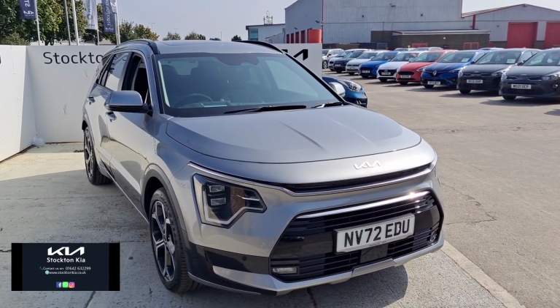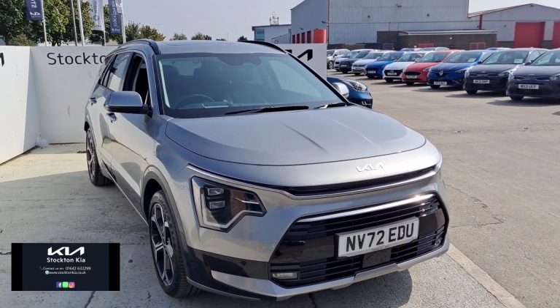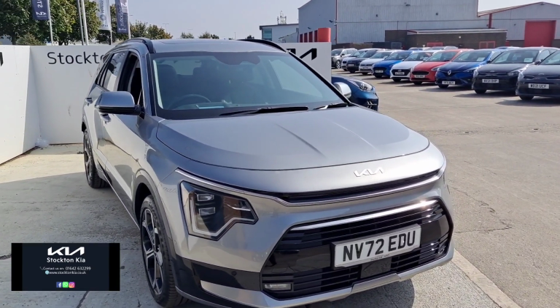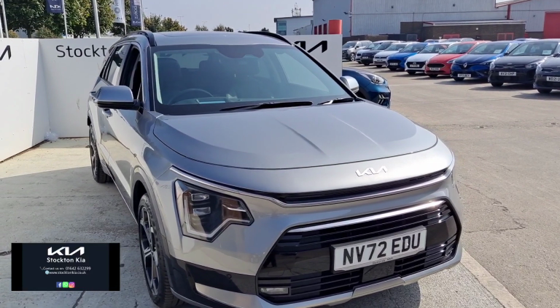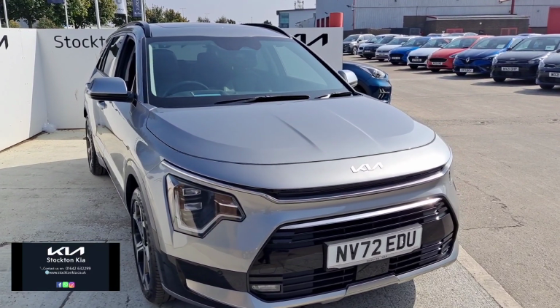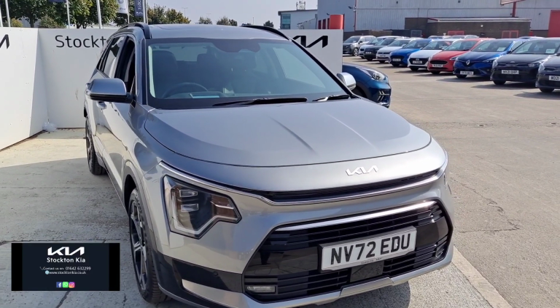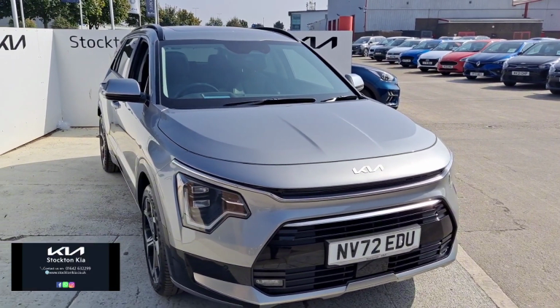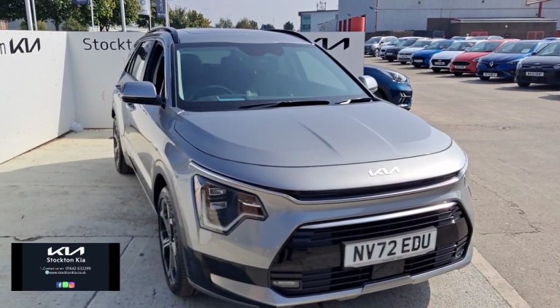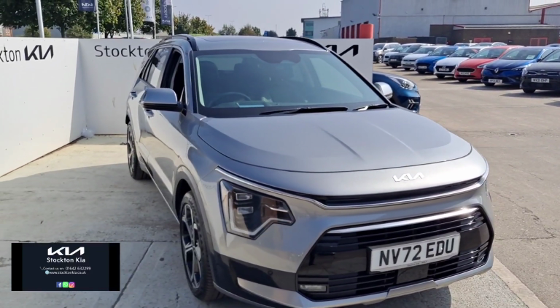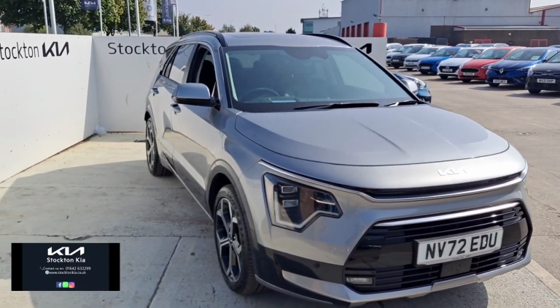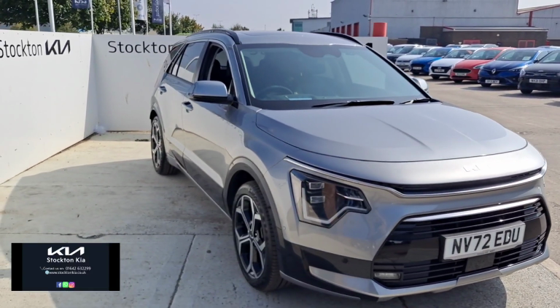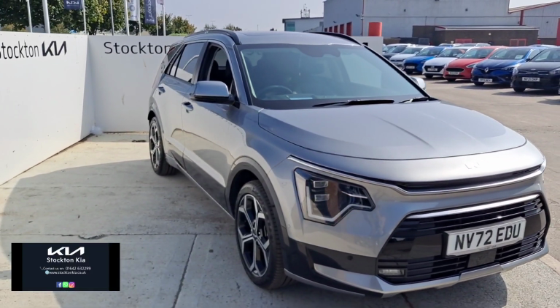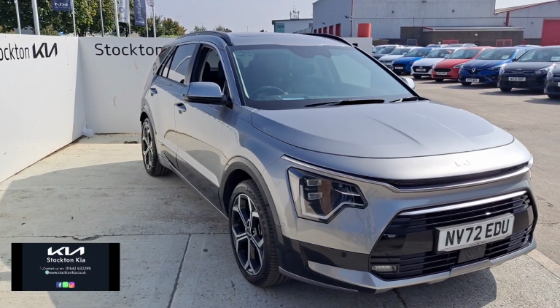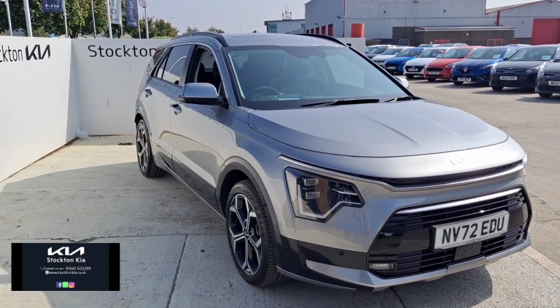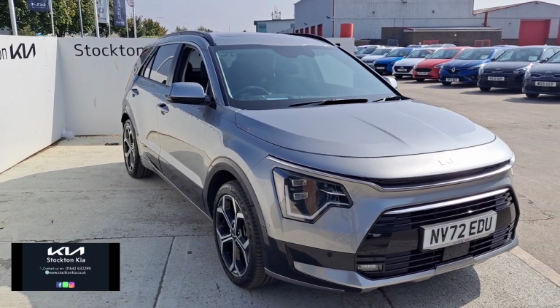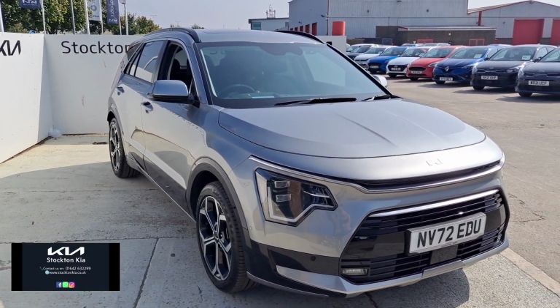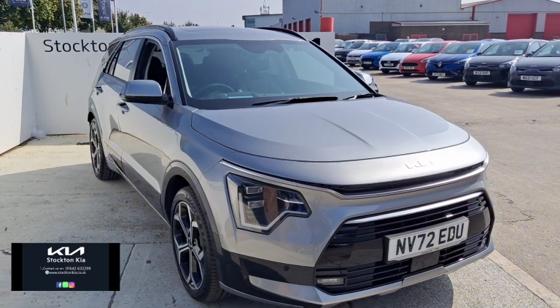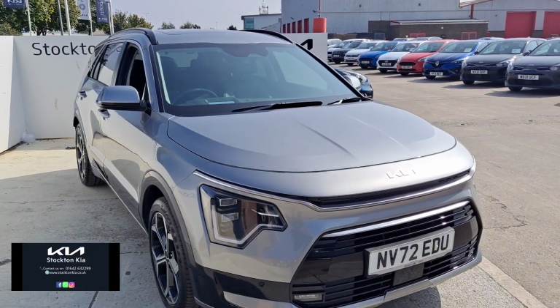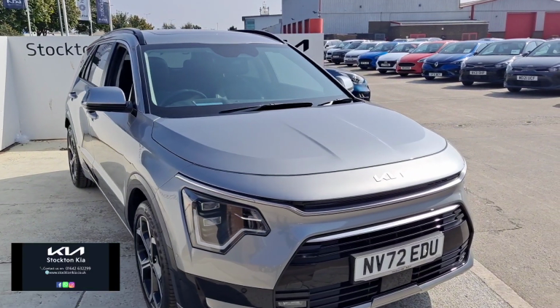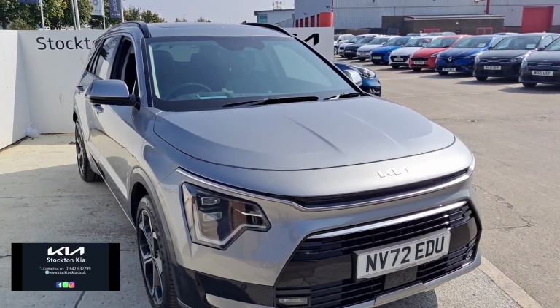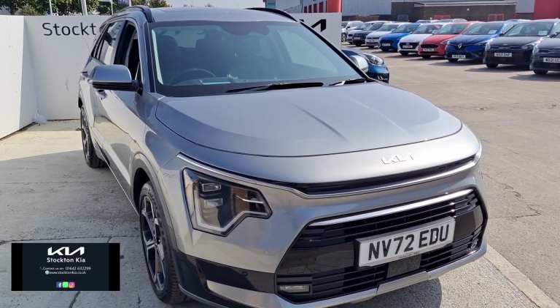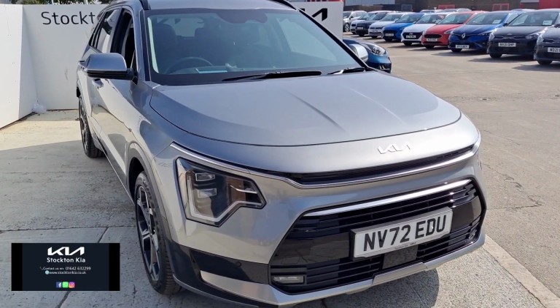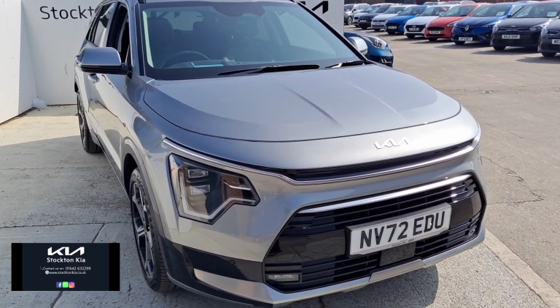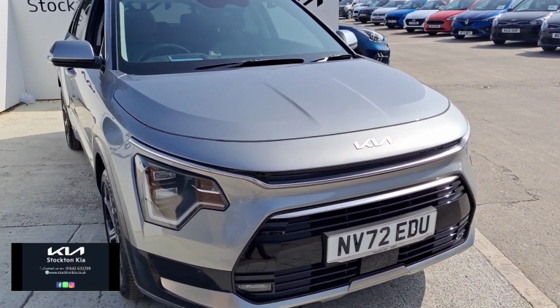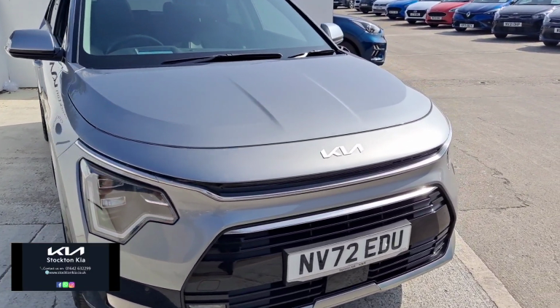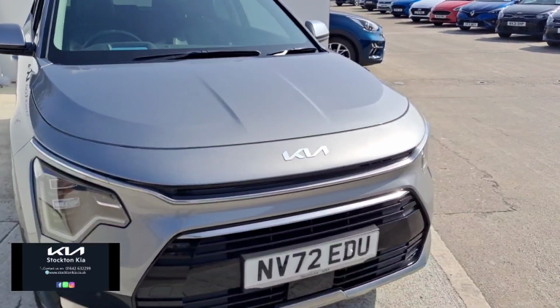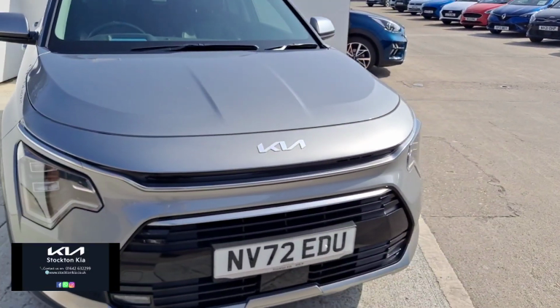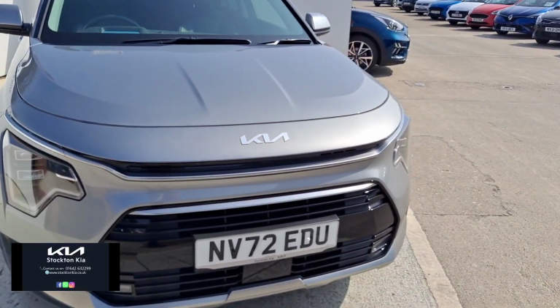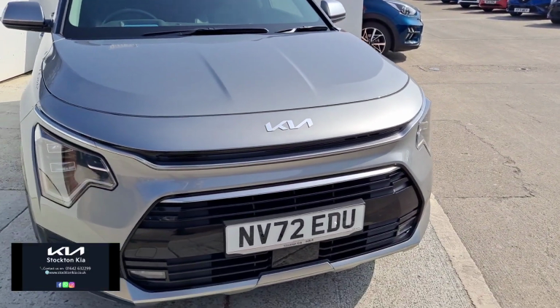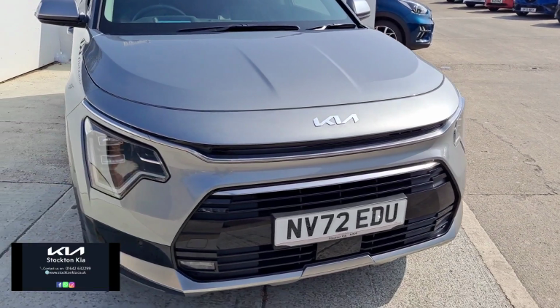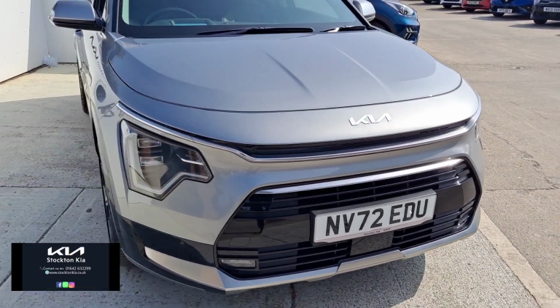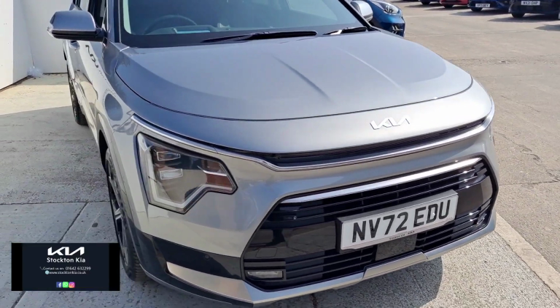Just over 6,100 miles, it's been the top spec with a long list of specification and safety features. It's a fantastic looking car with a brand new Kia branded logo front and back, and color-coded parking sensors.